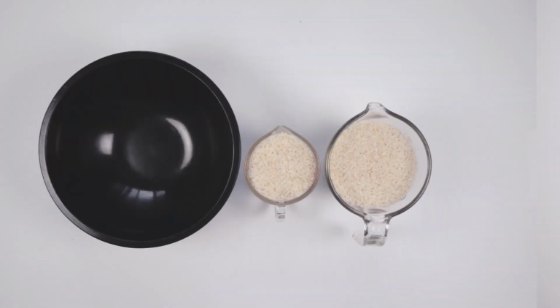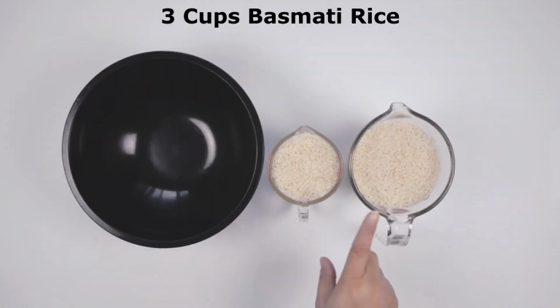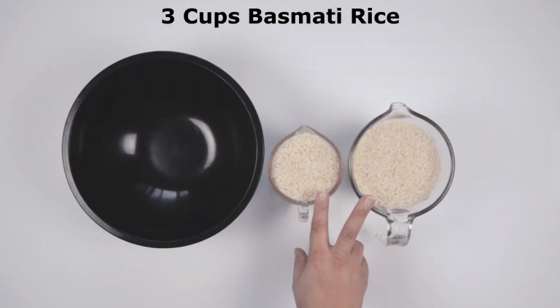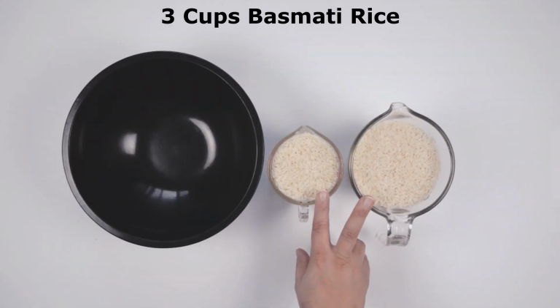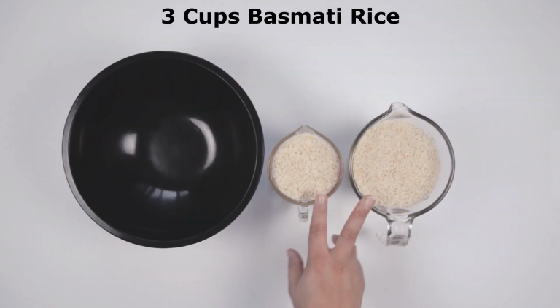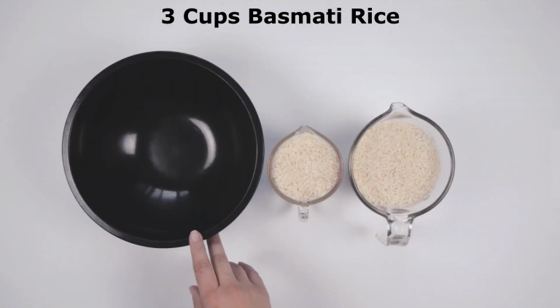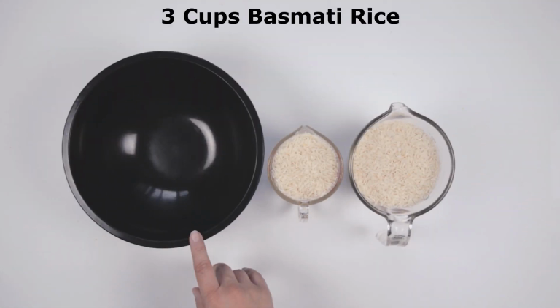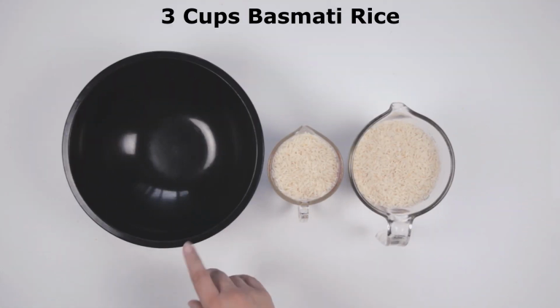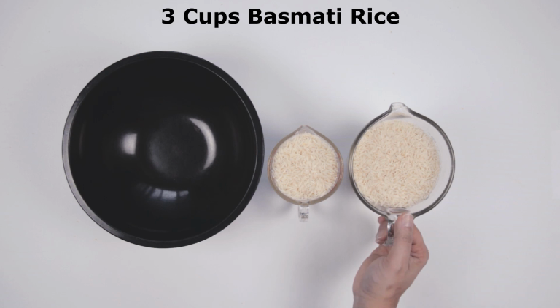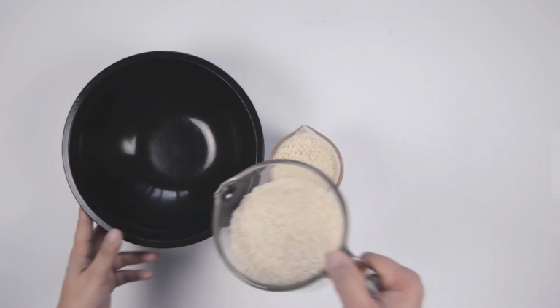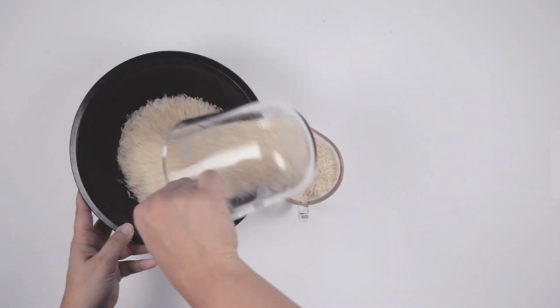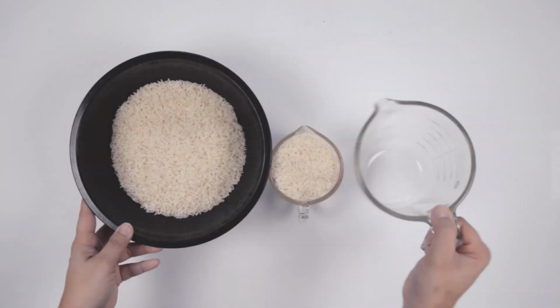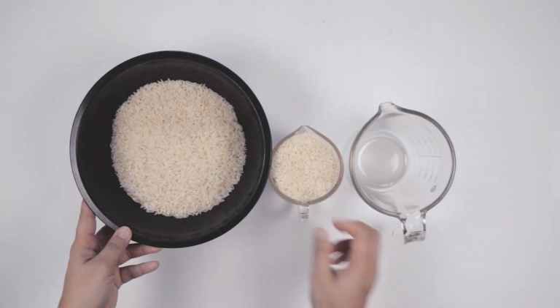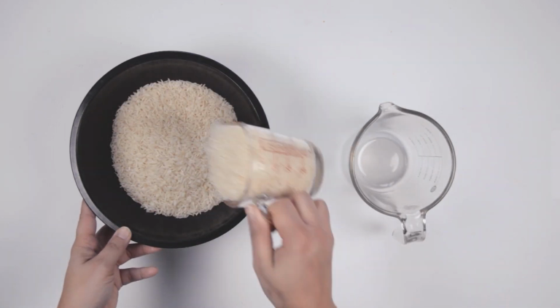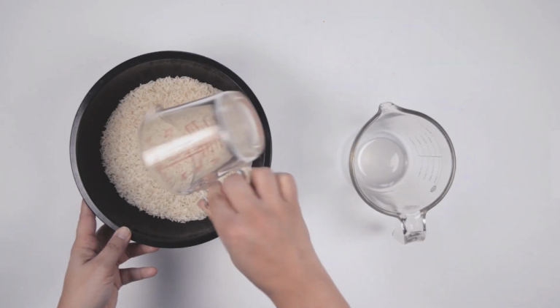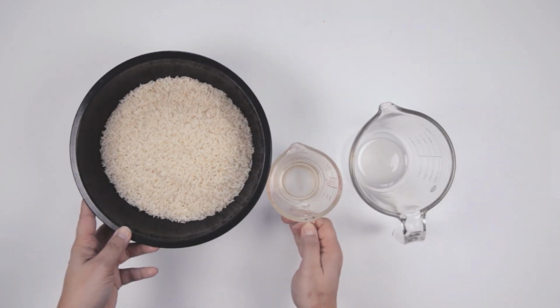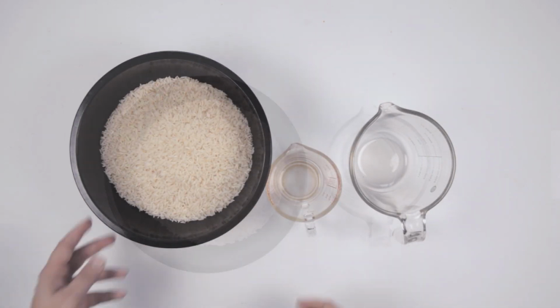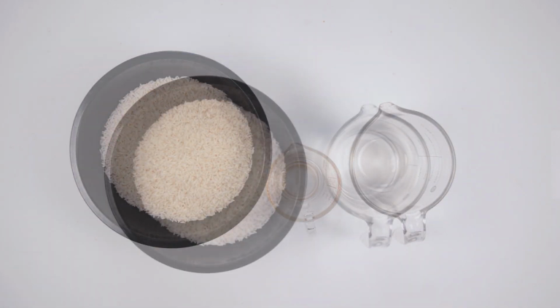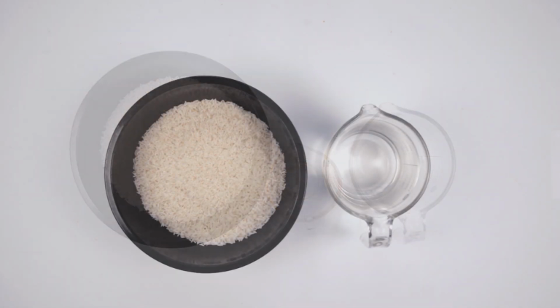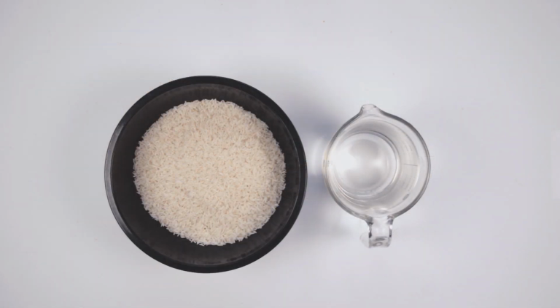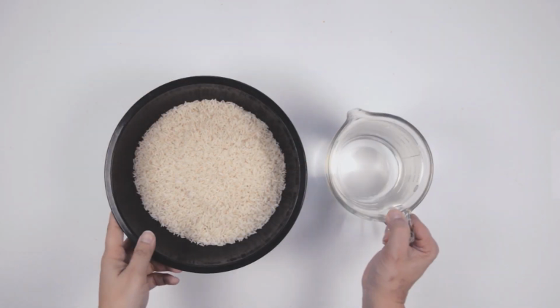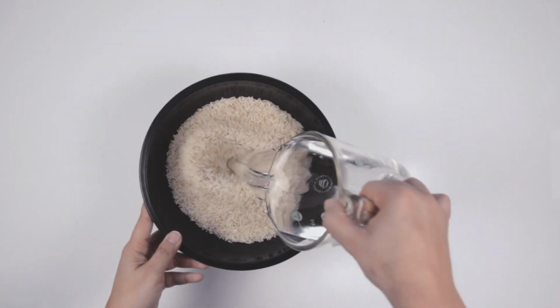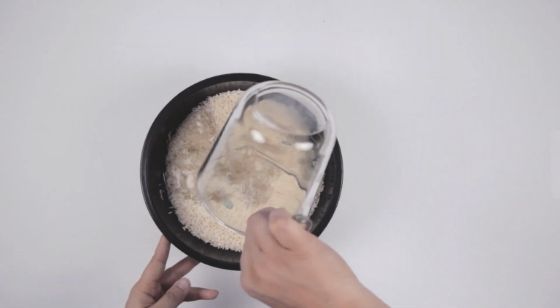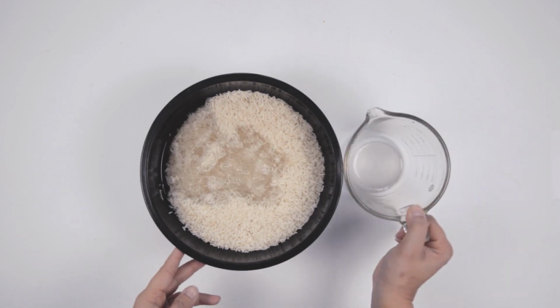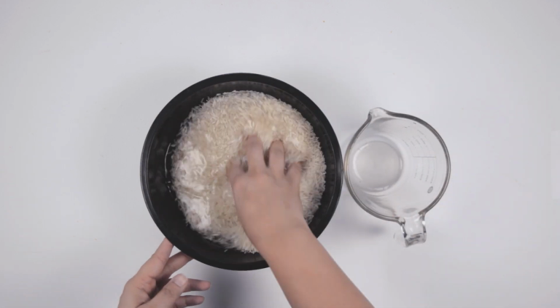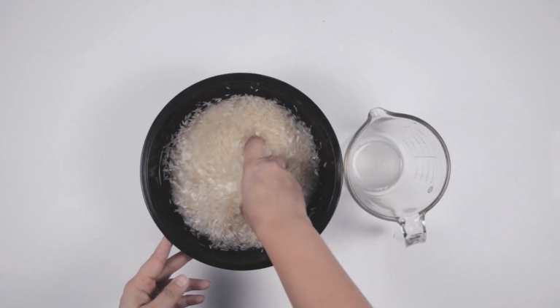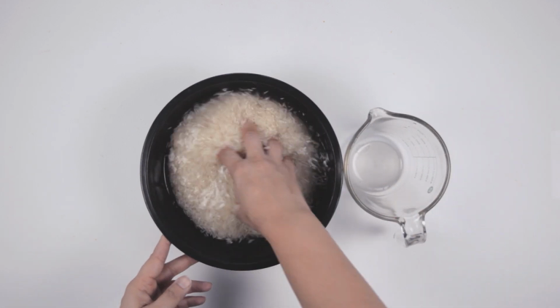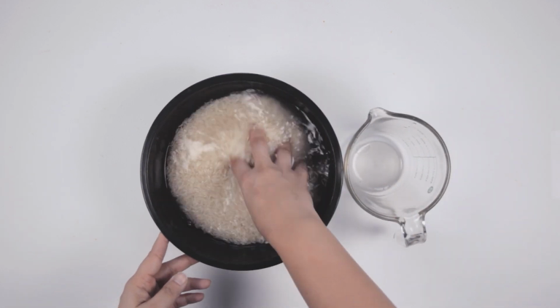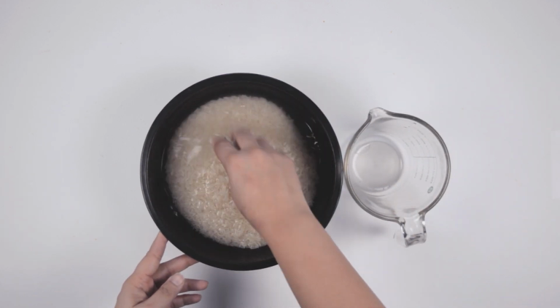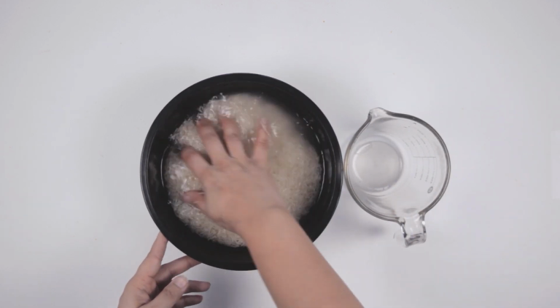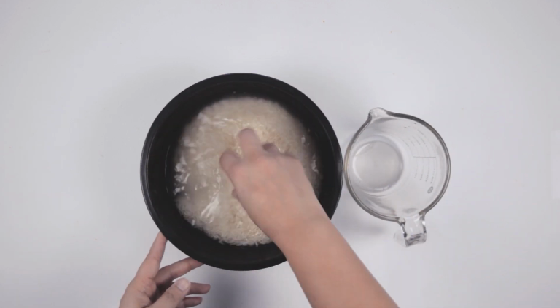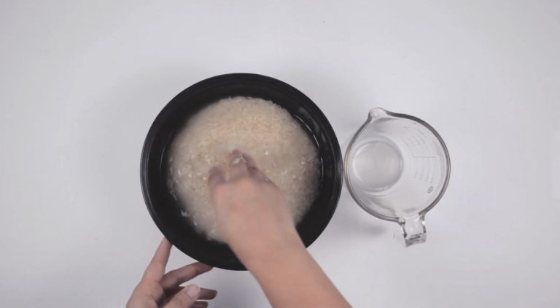For the second part, you will need 3 cups of rice in a bowl. Wash the rice 3 to 4 times and then leave the rice in the water for at least half an hour.